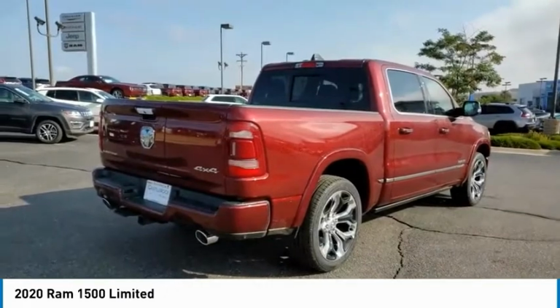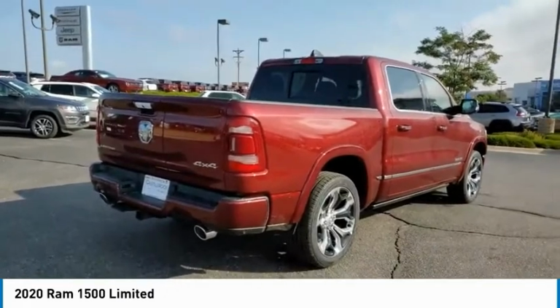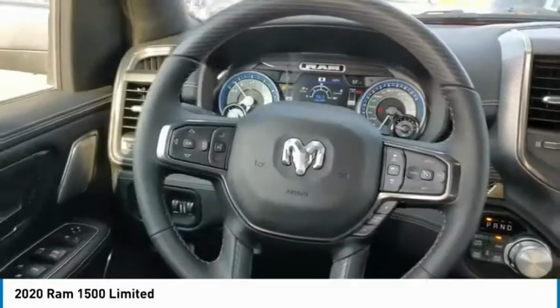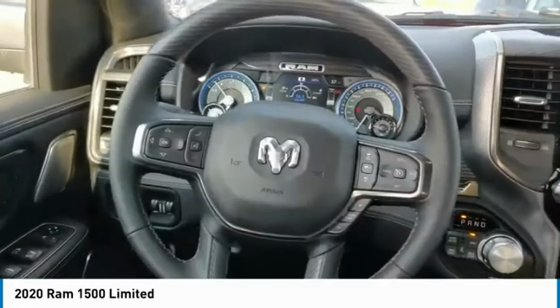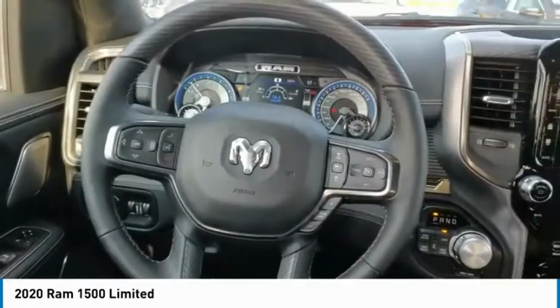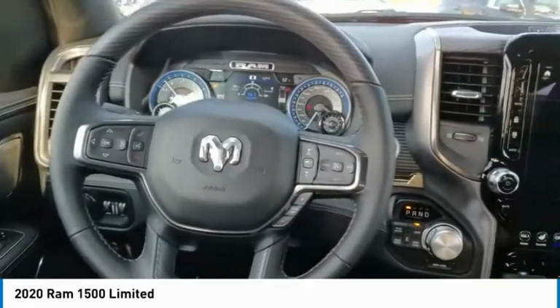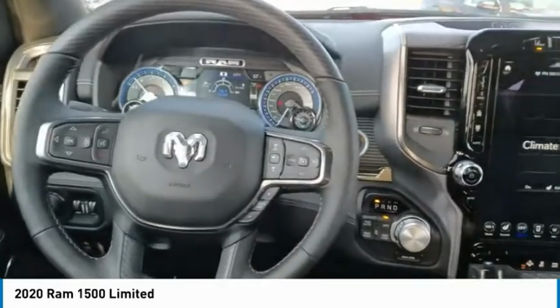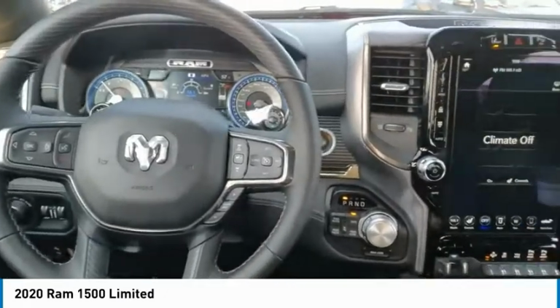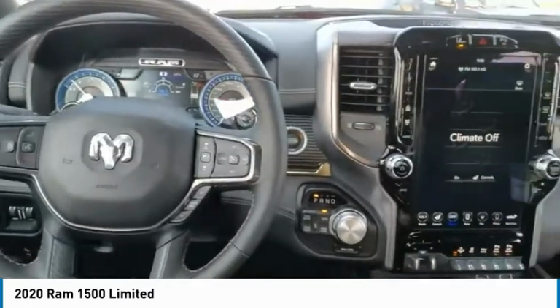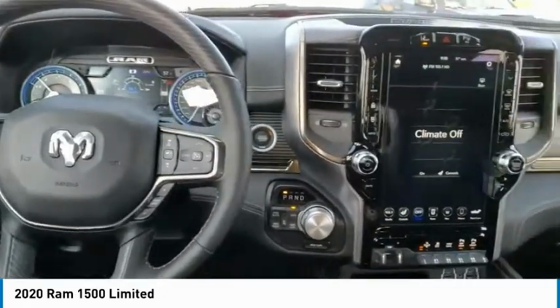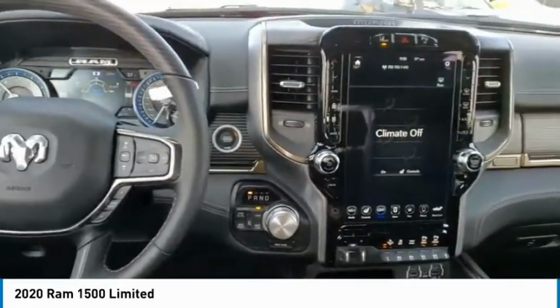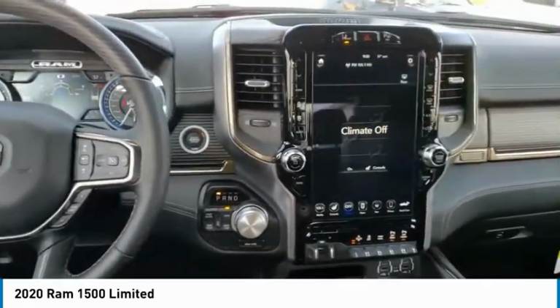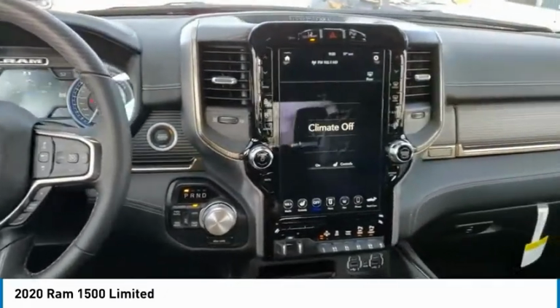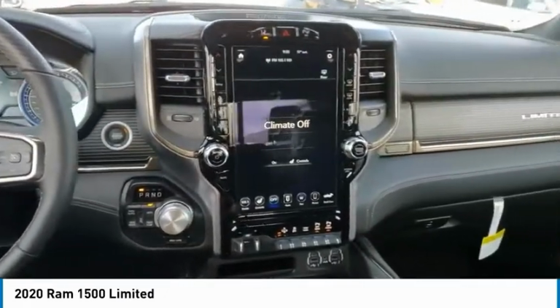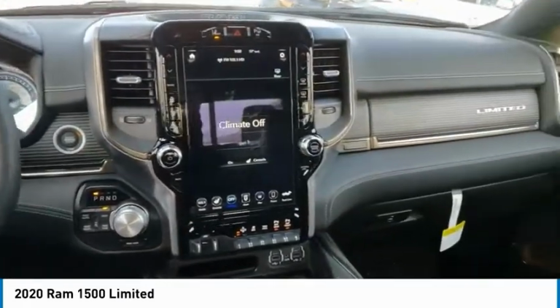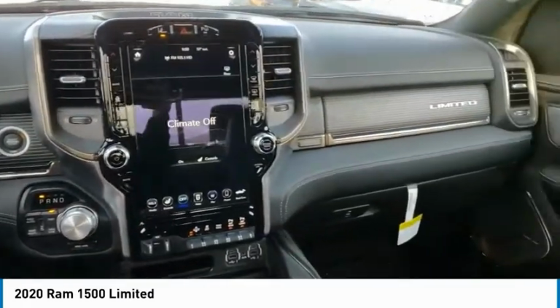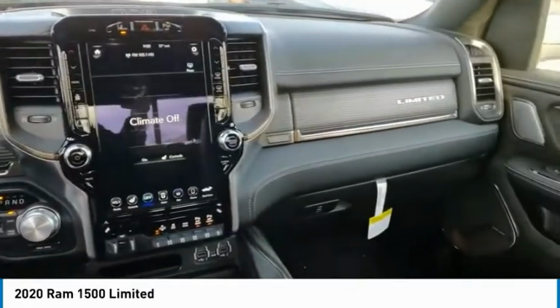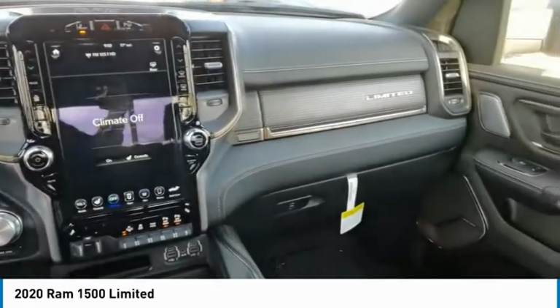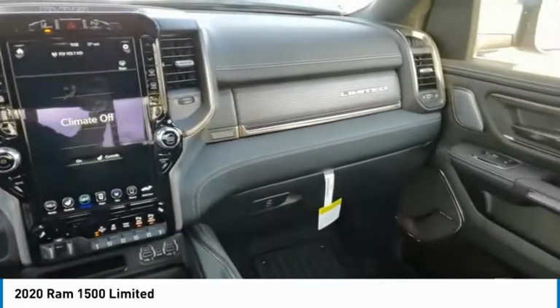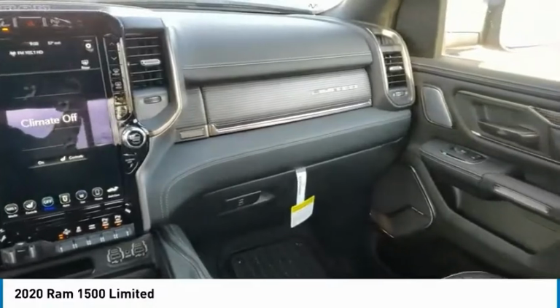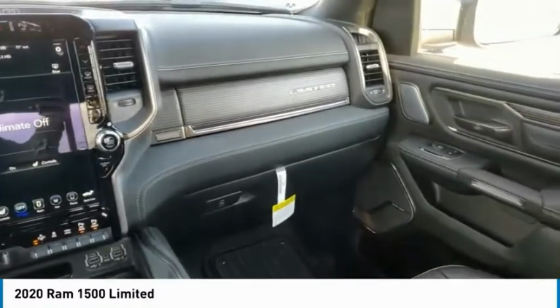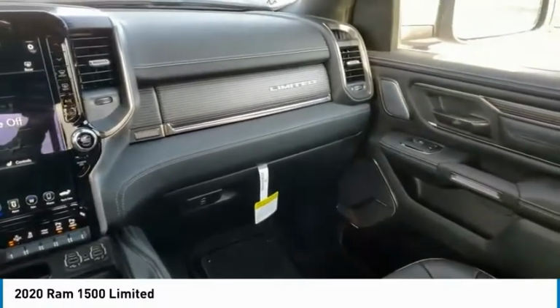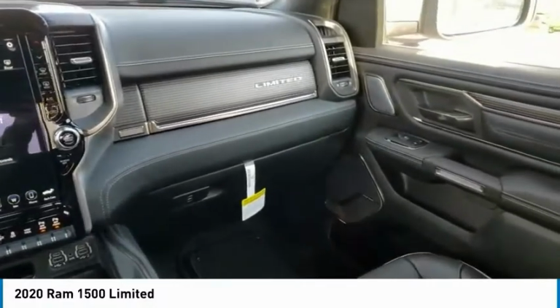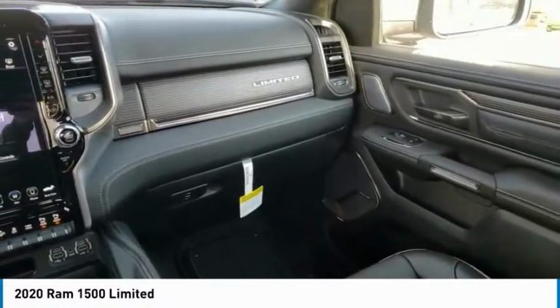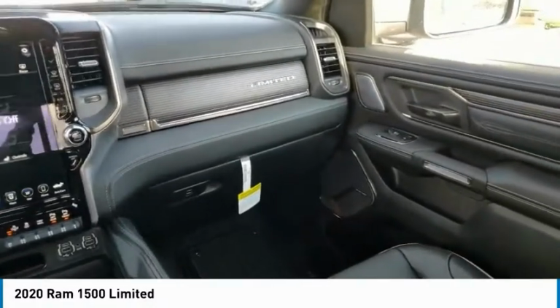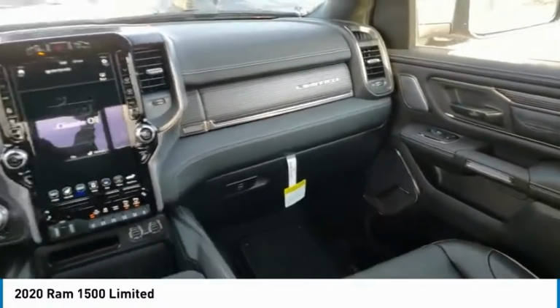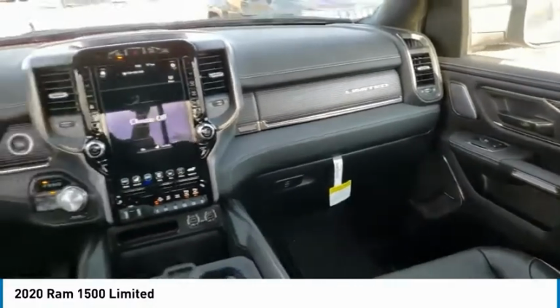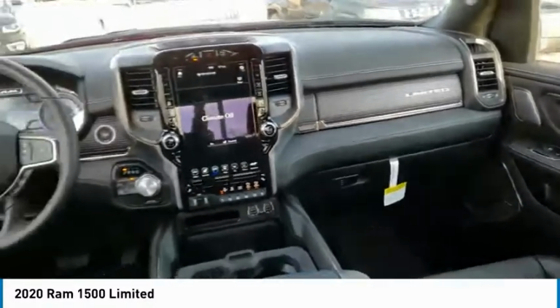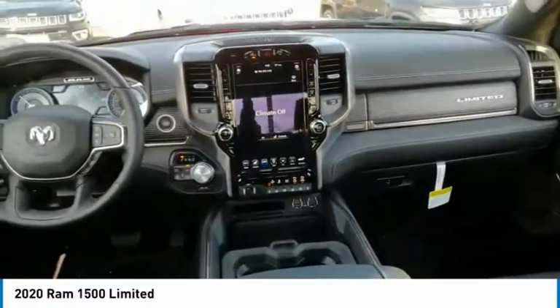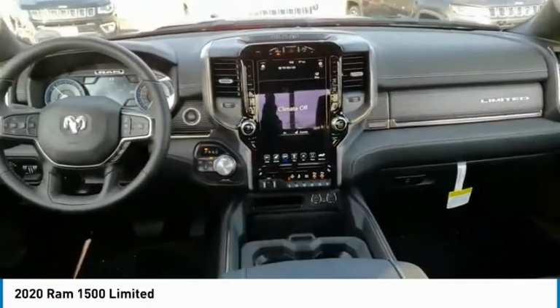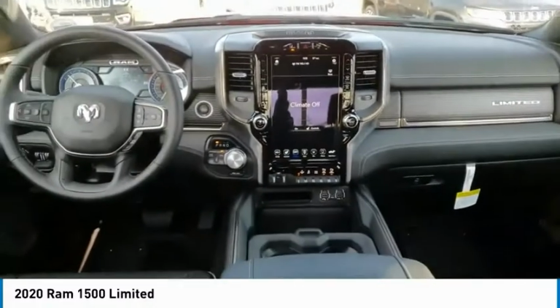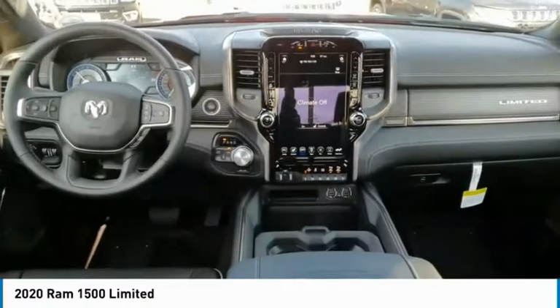This vehicle has less than 100 miles. Here are some of this vehicle's great options: electronic stability control, brake assist, traction control.